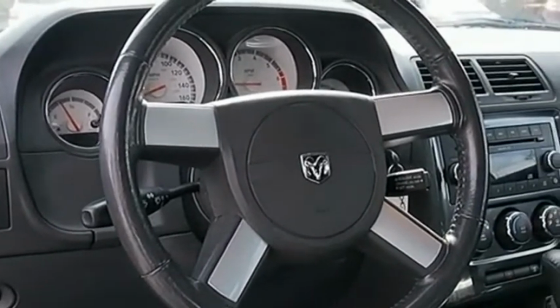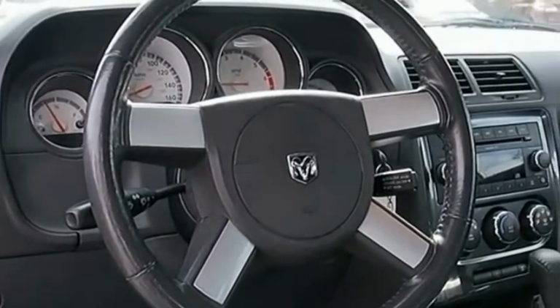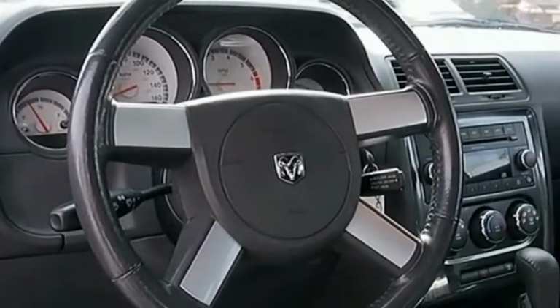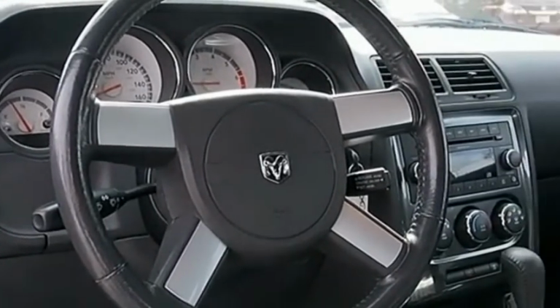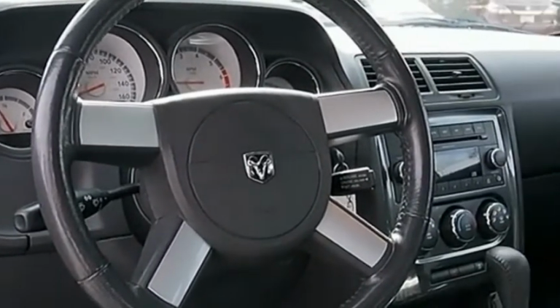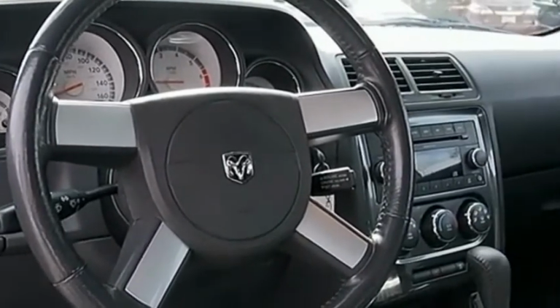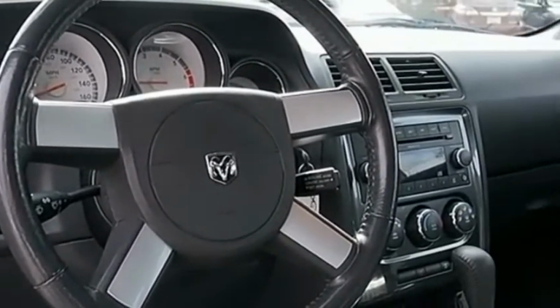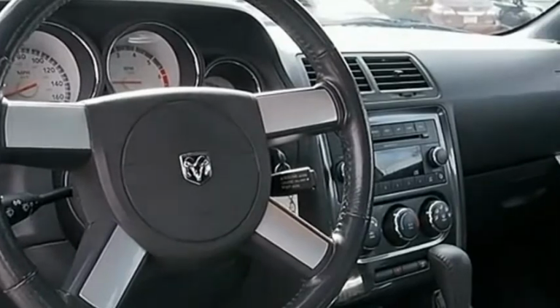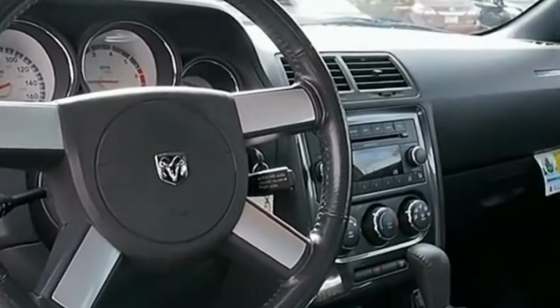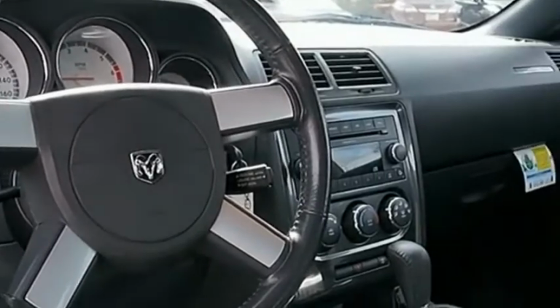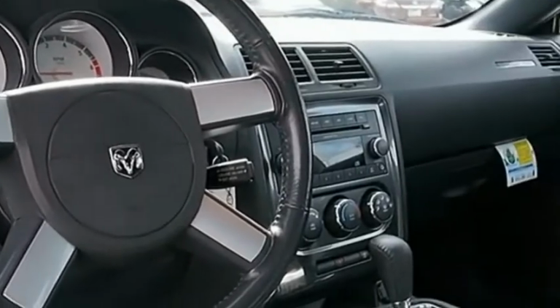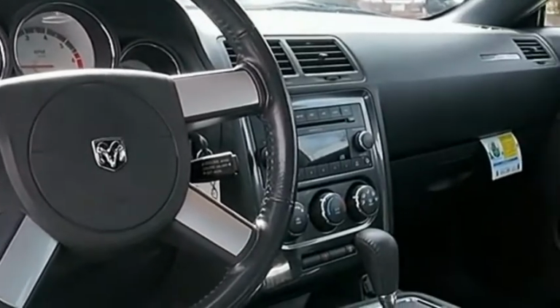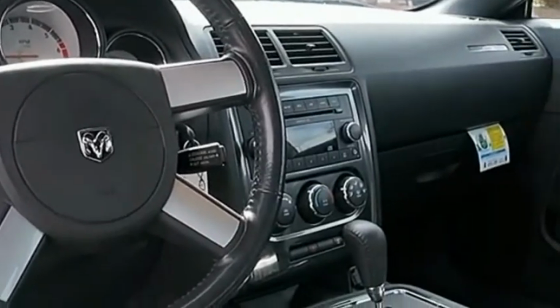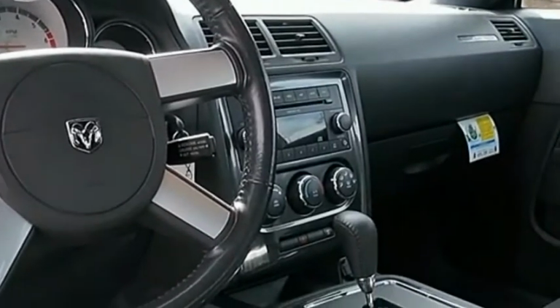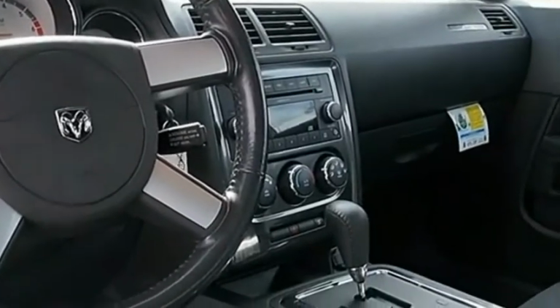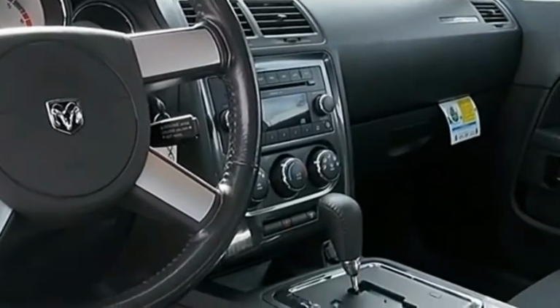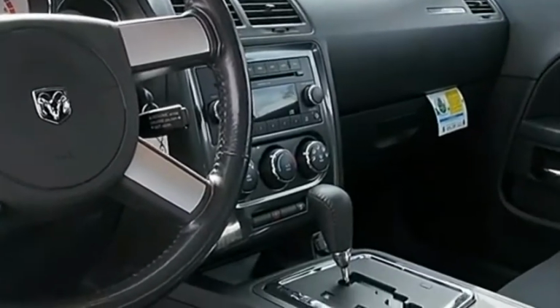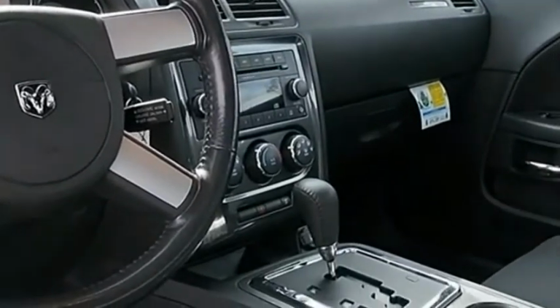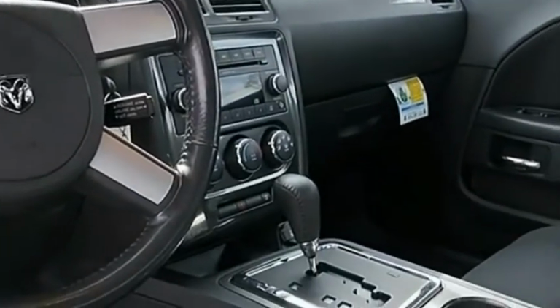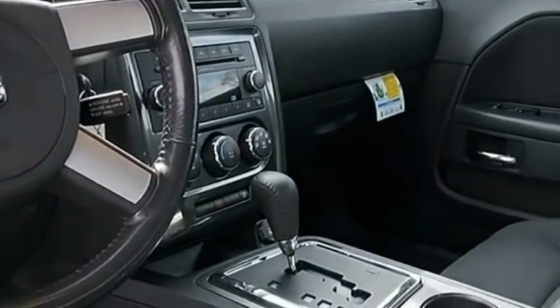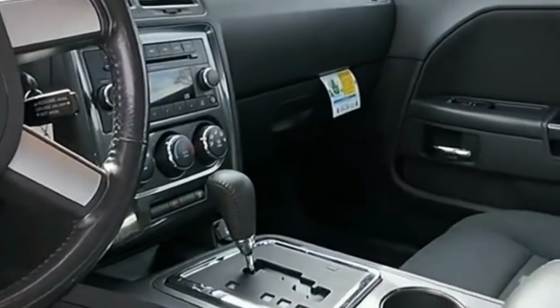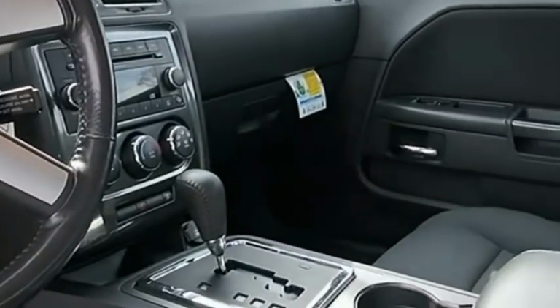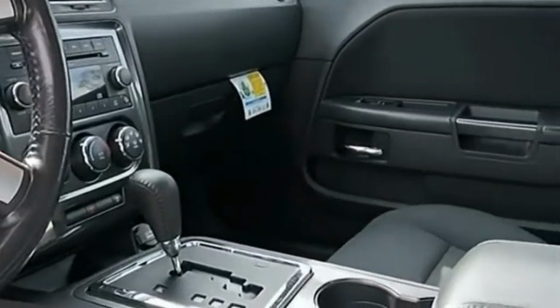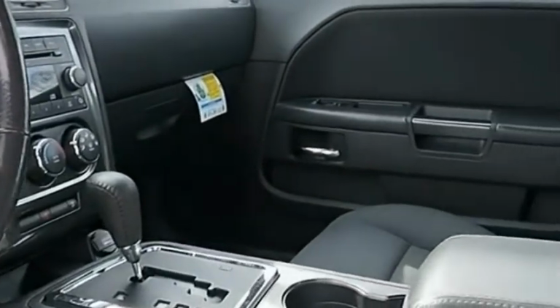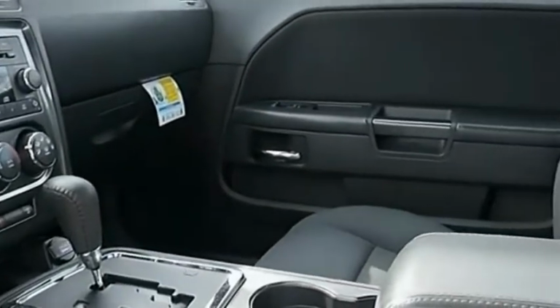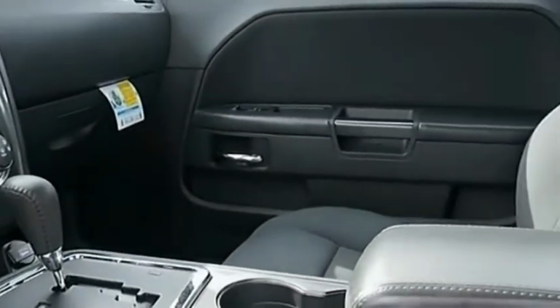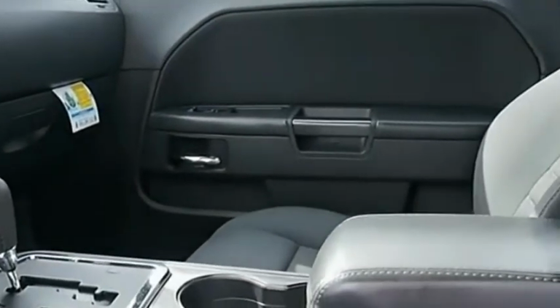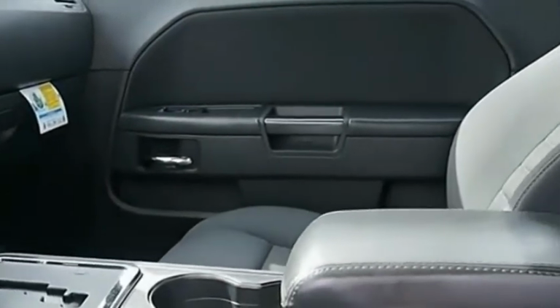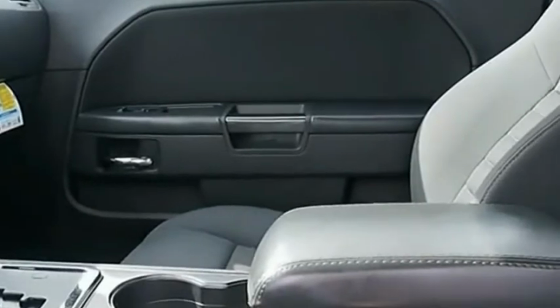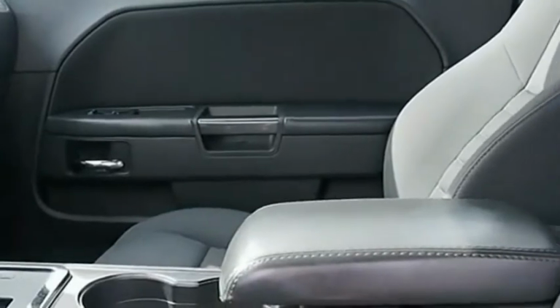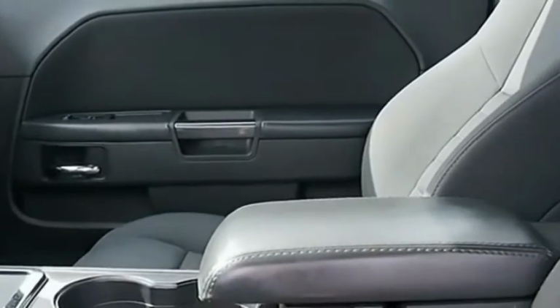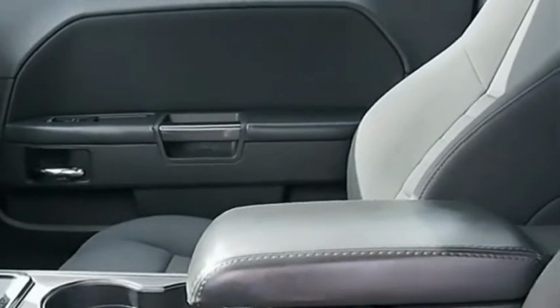The Dodge Challenger delivers on style and performance. It's powerful, practical and efficient. Come take a test drive today.